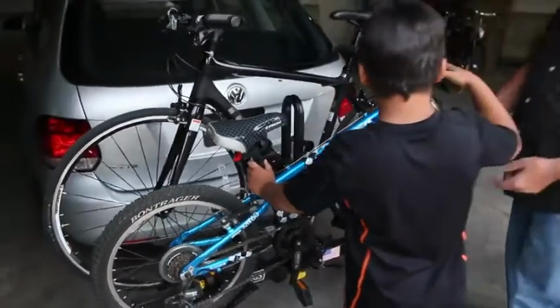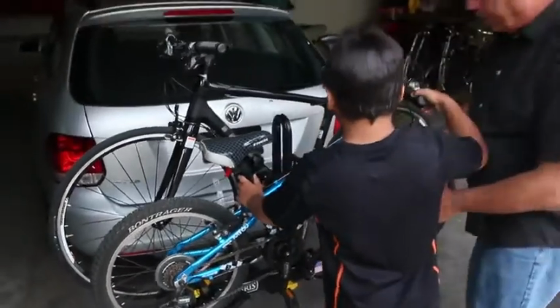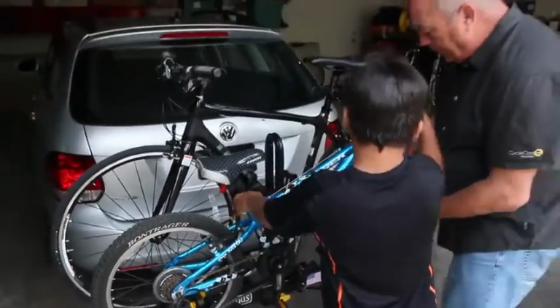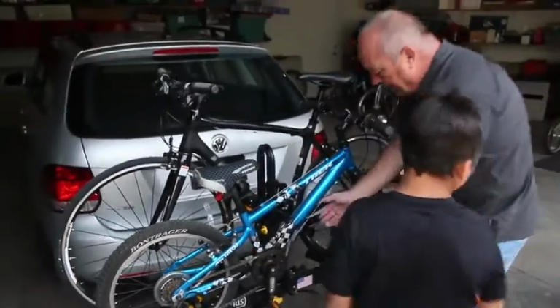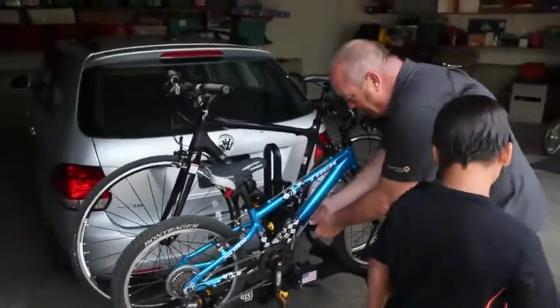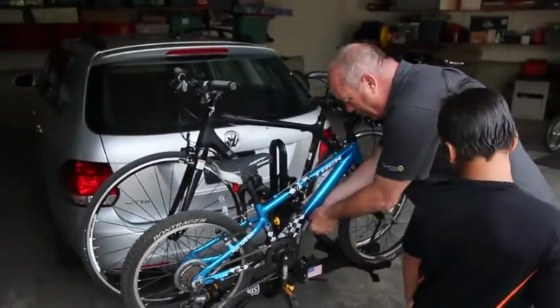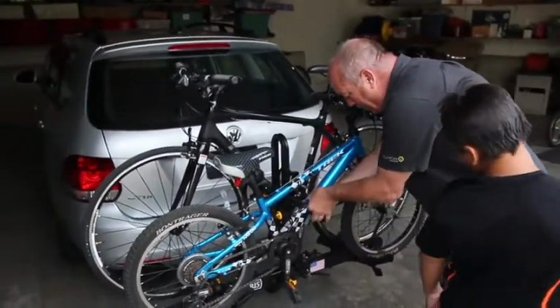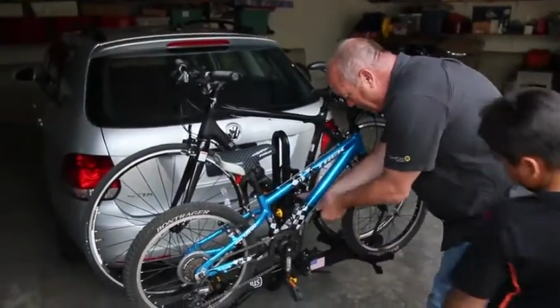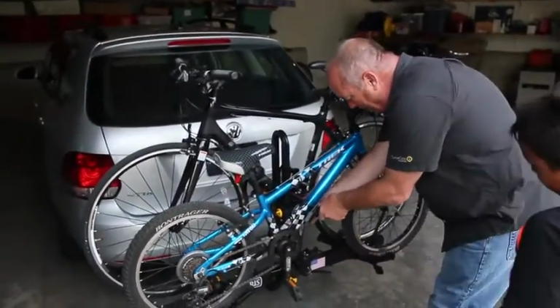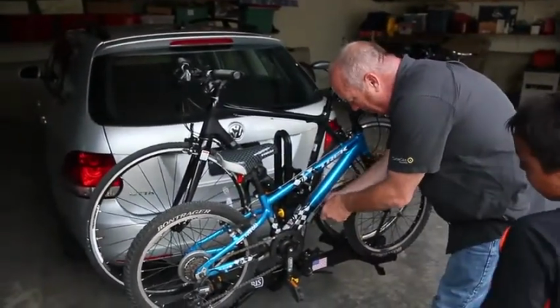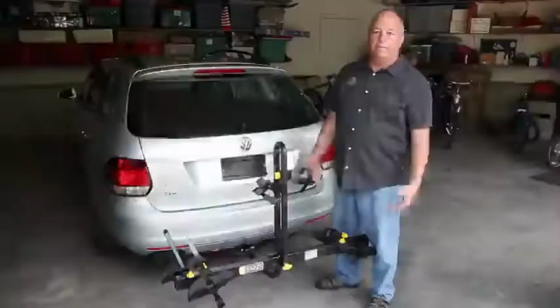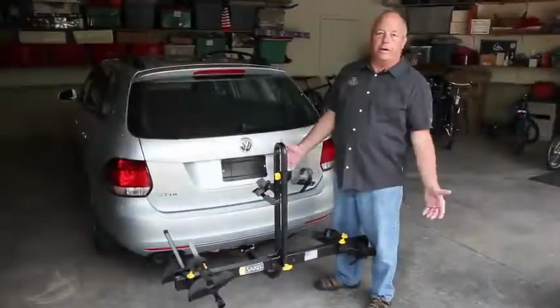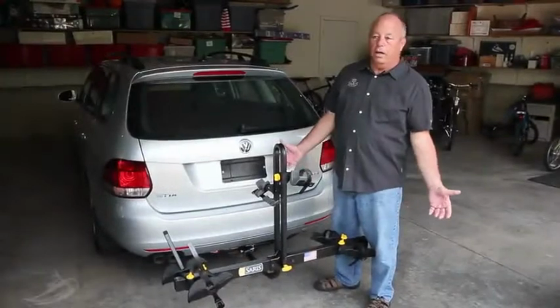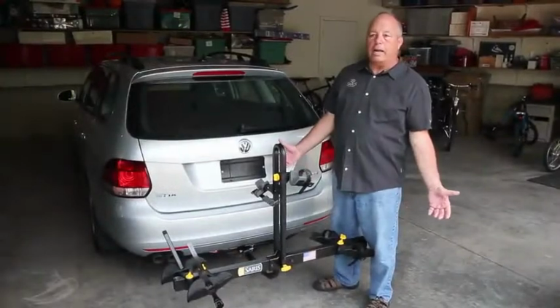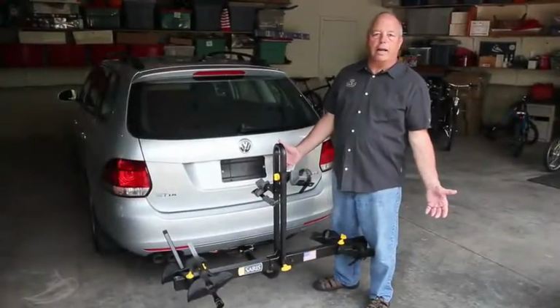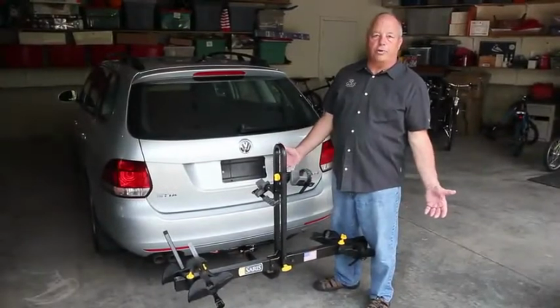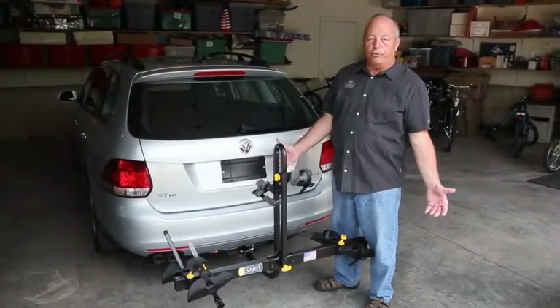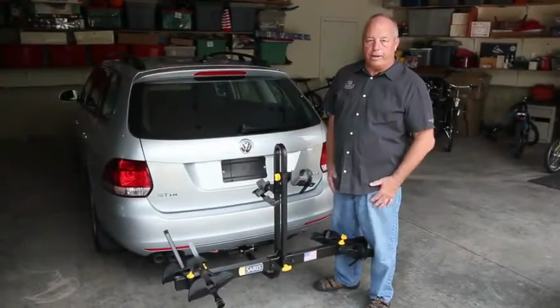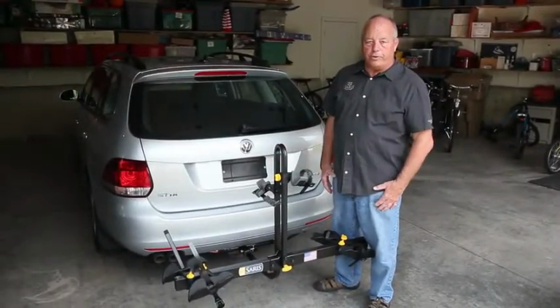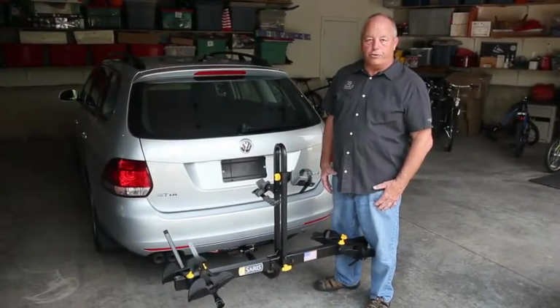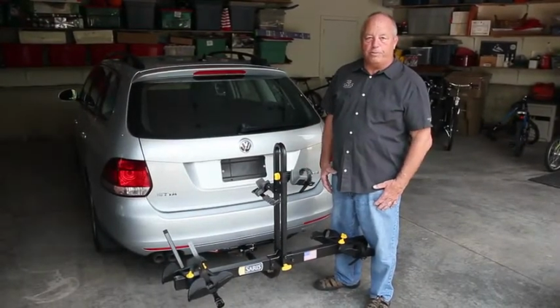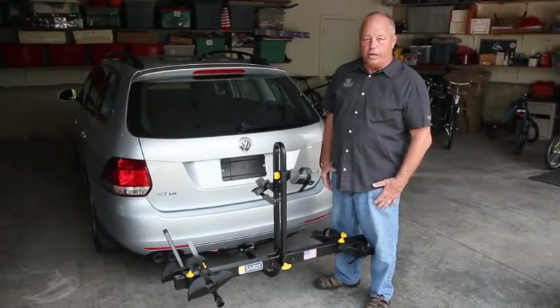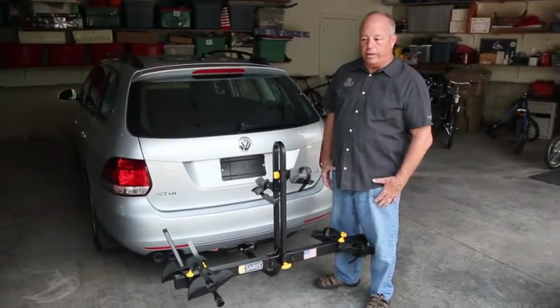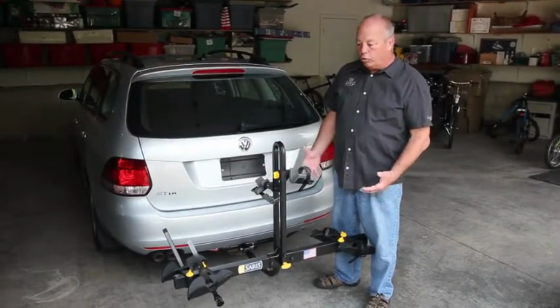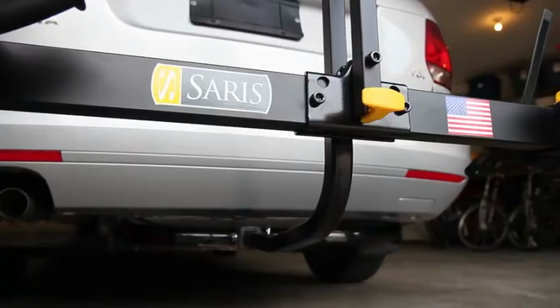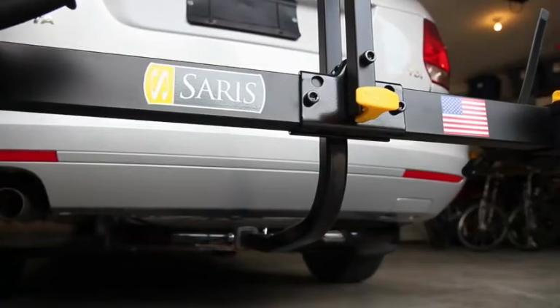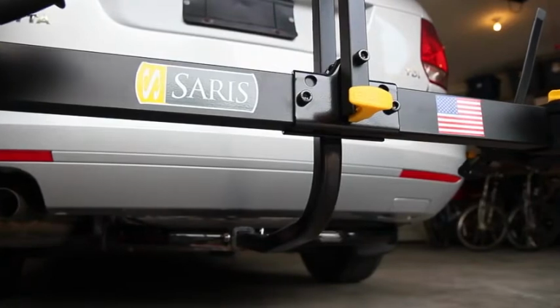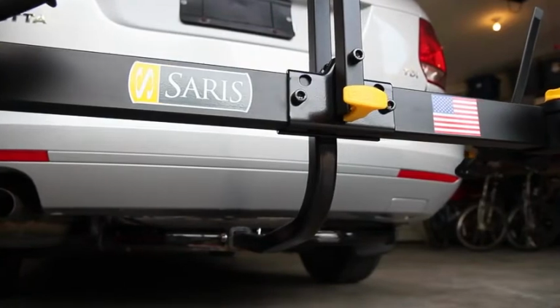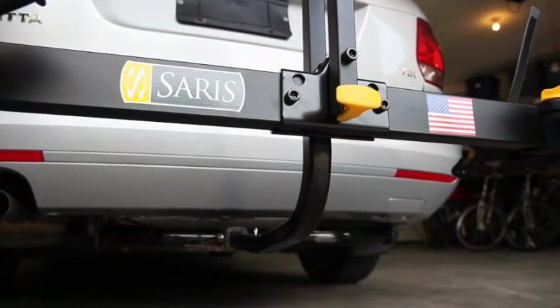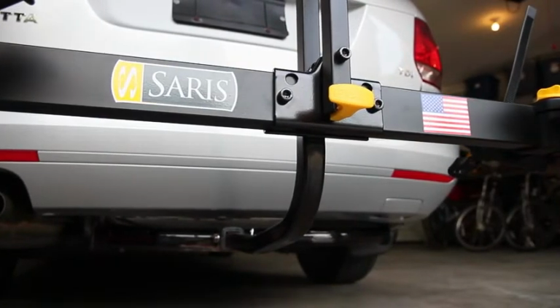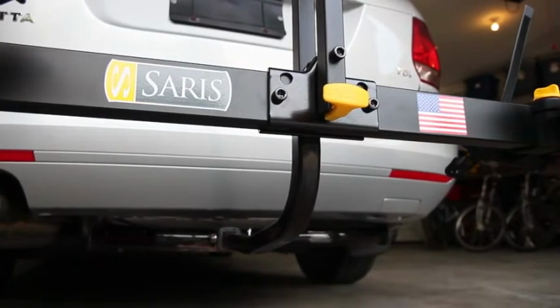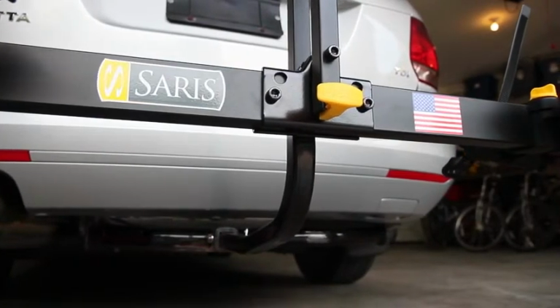This rack is only 26 pounds, the lightest rack in its category. It can fit 99 percent of most of the bikes out there very simply, very easily, cradle the bike and take it securely to your destination.